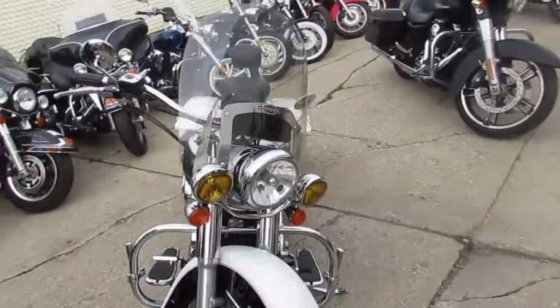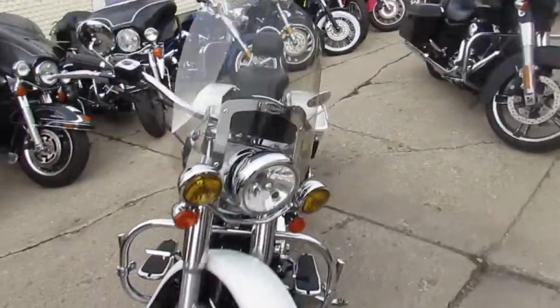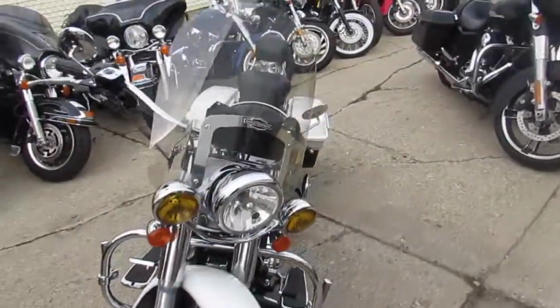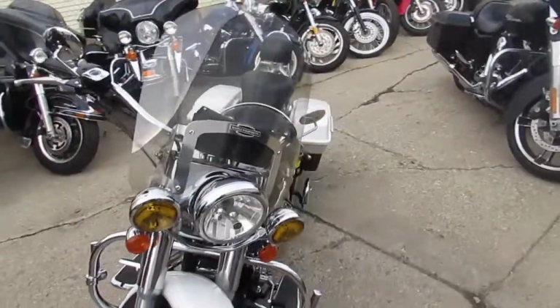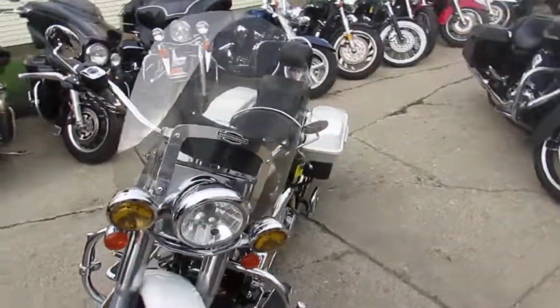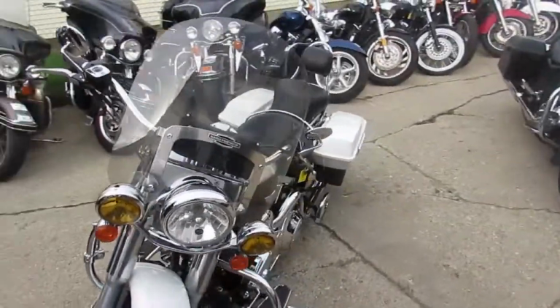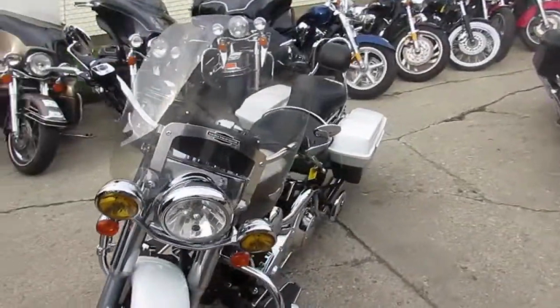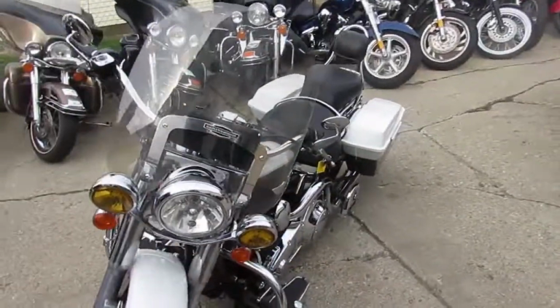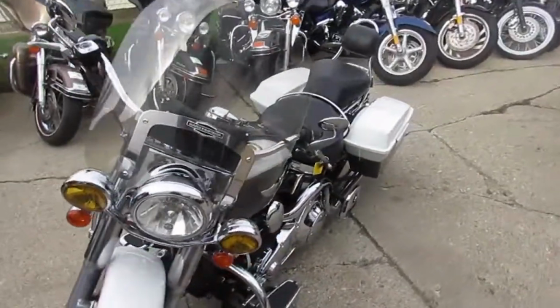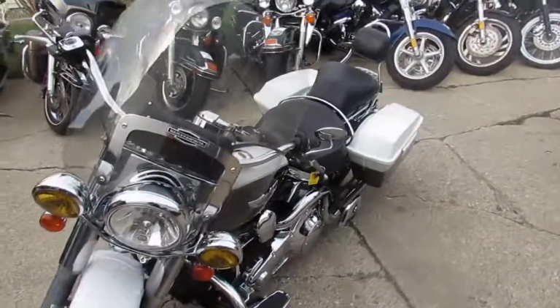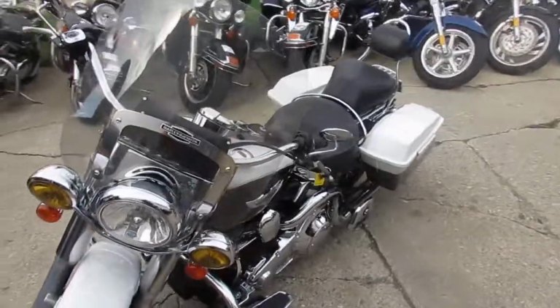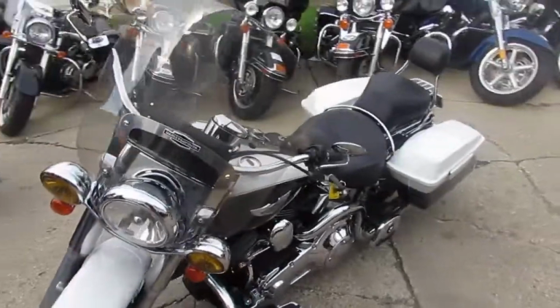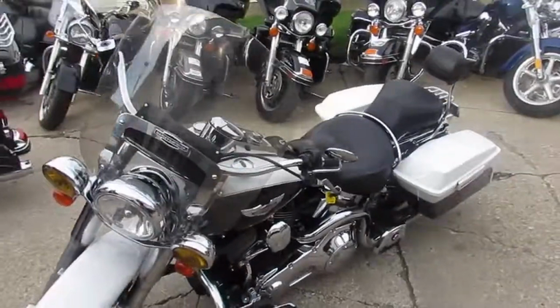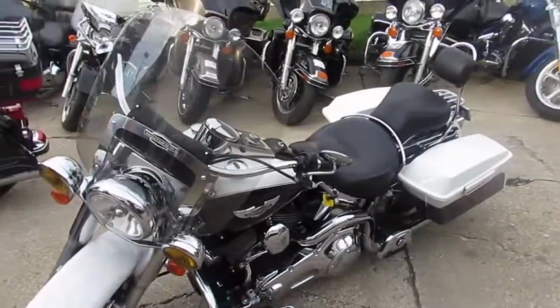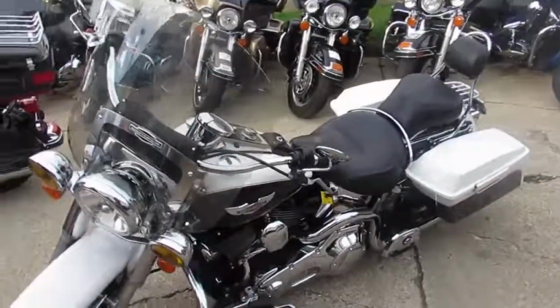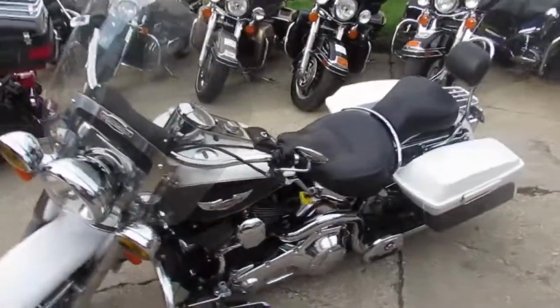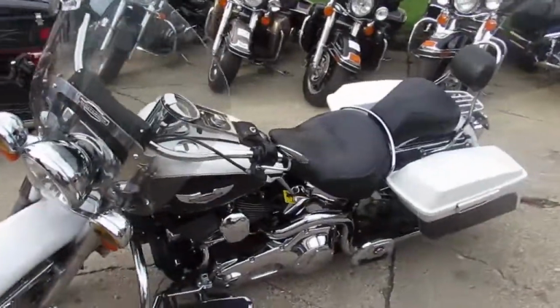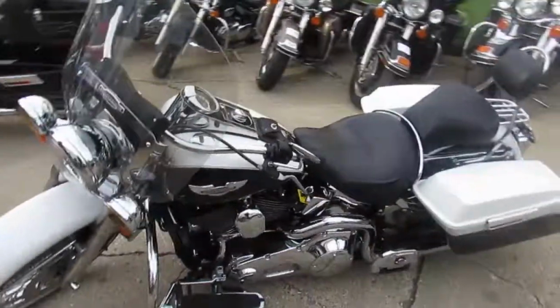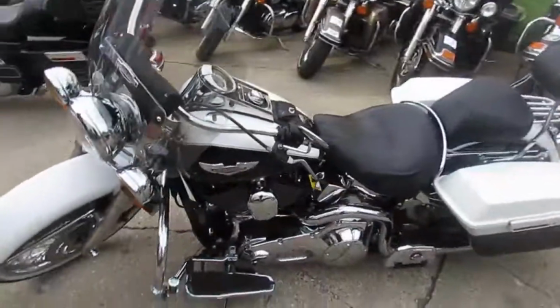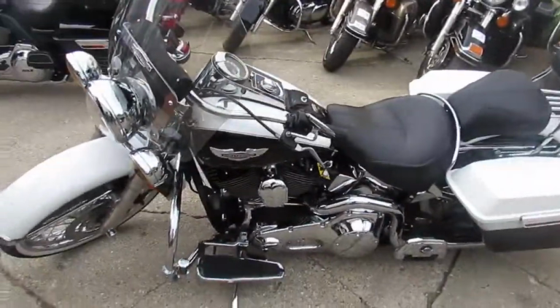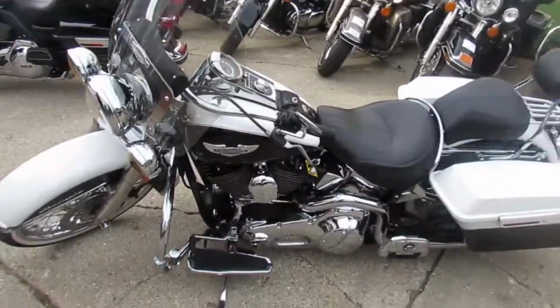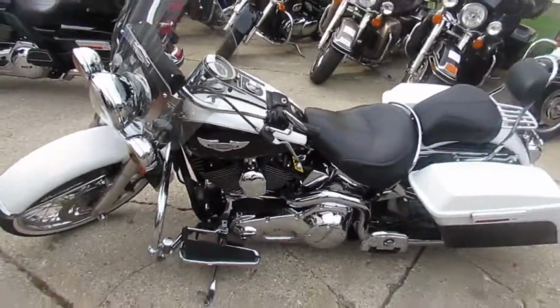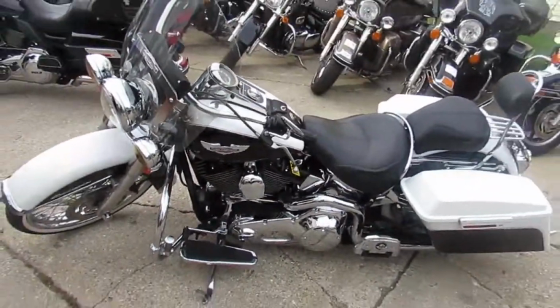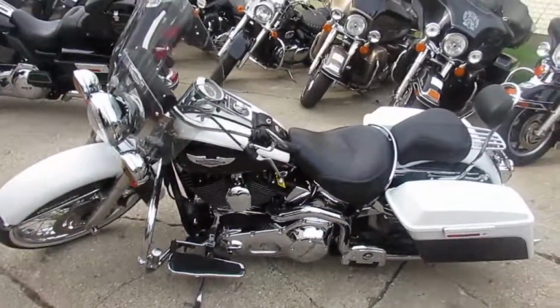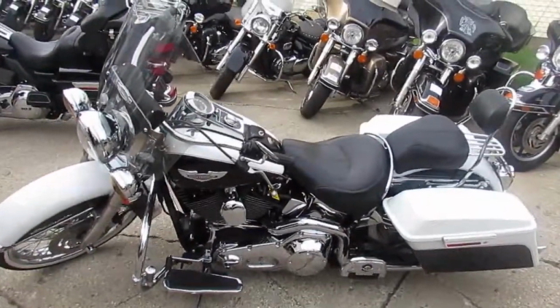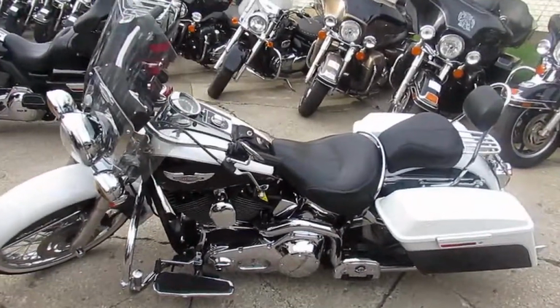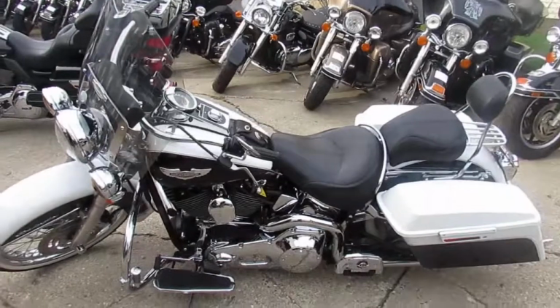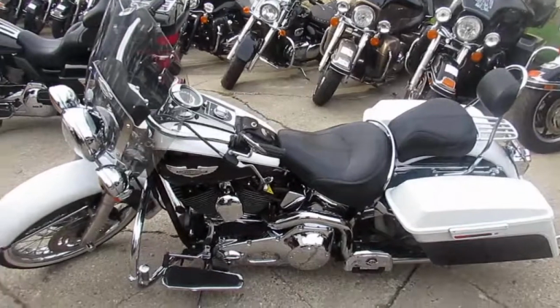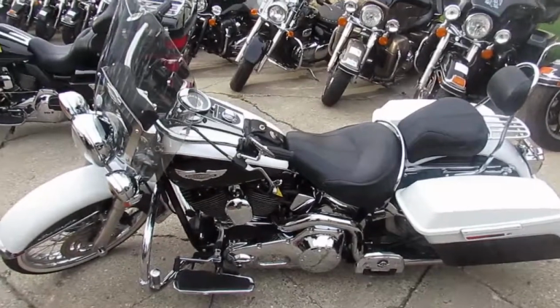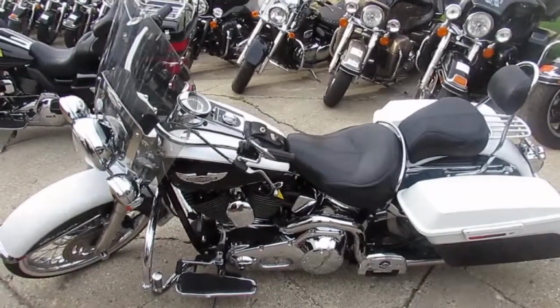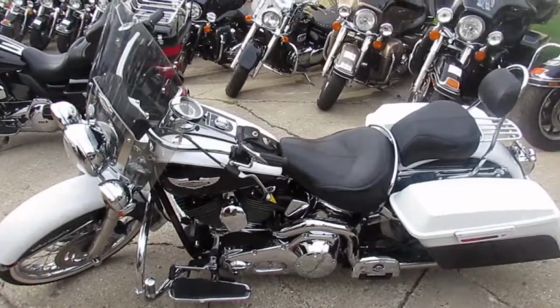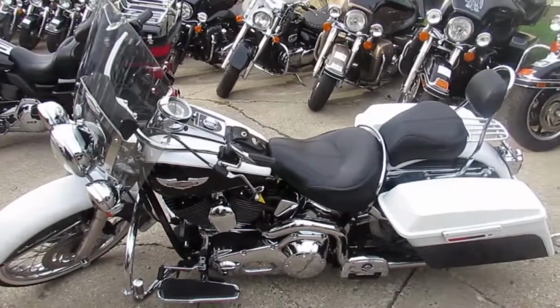Guys, we've got guaranteed financing. We can help with estate financing. We can assist with shipping nationwide. Give us a call today and you can ride today. It's ApprovalPowerSports.com.